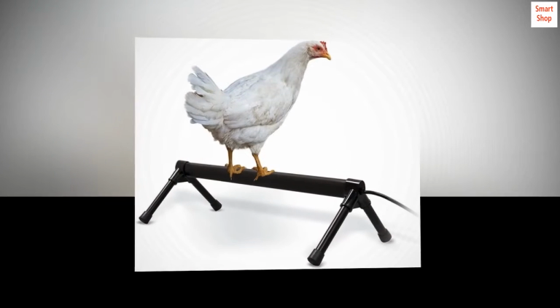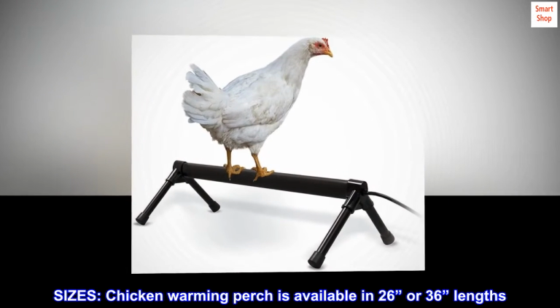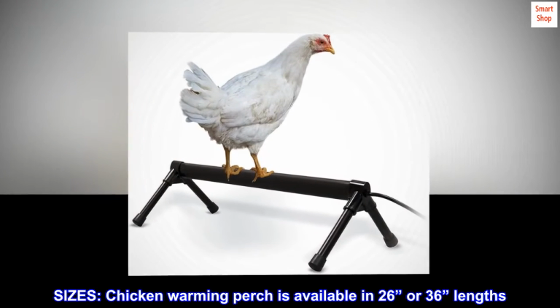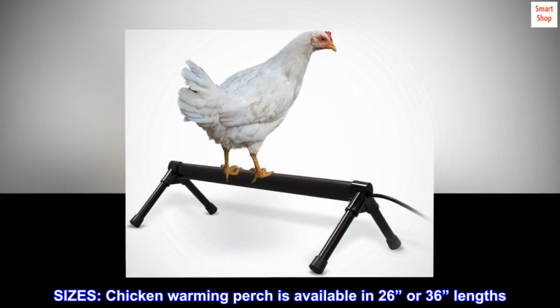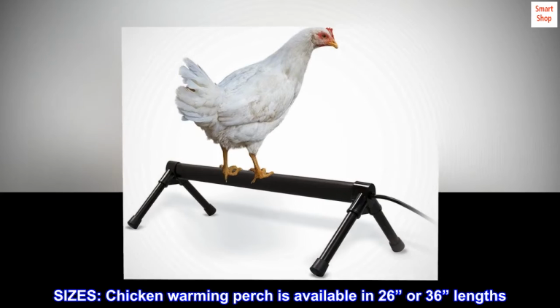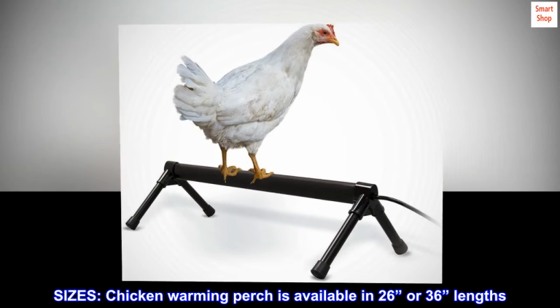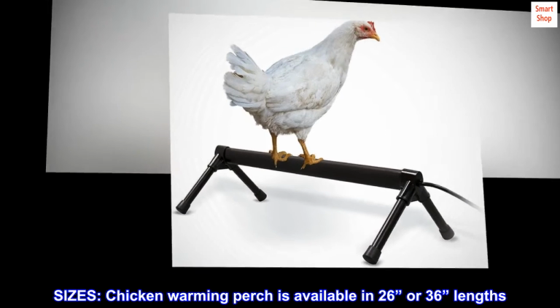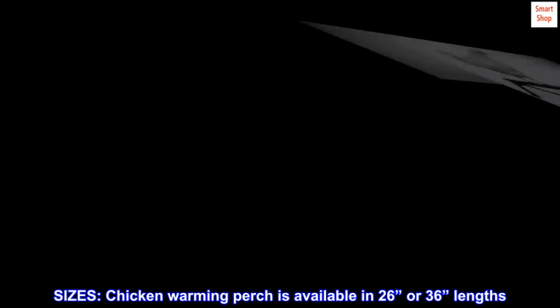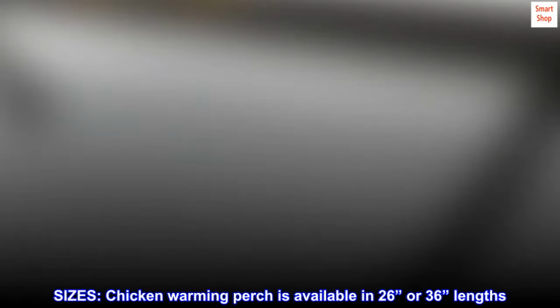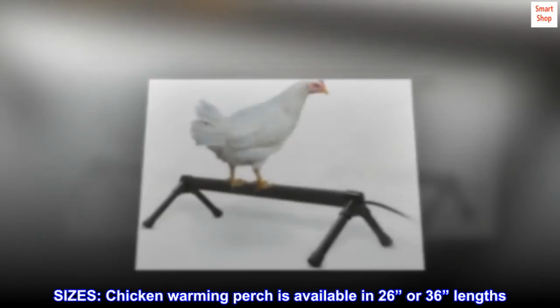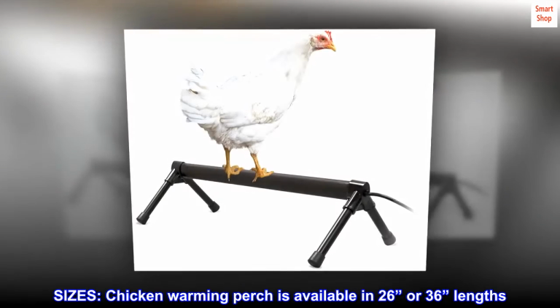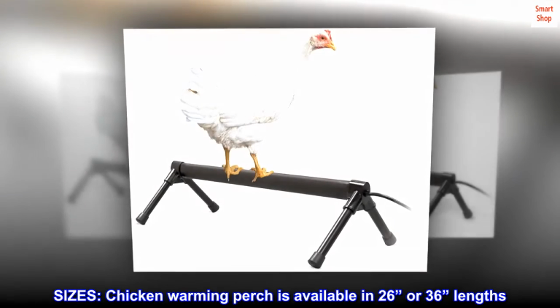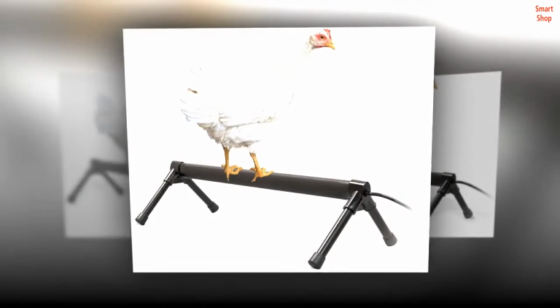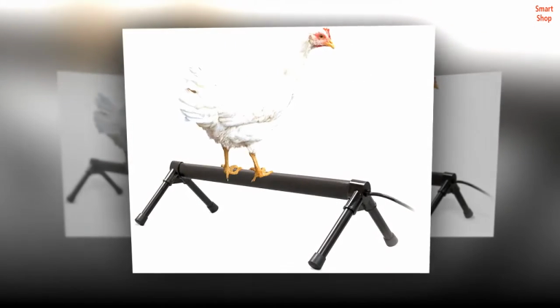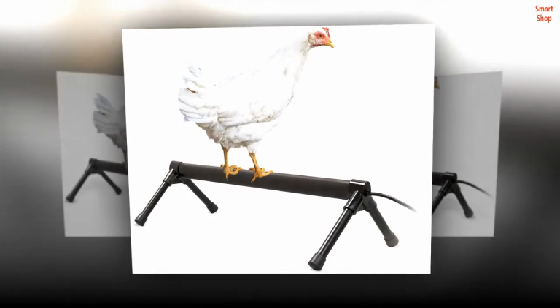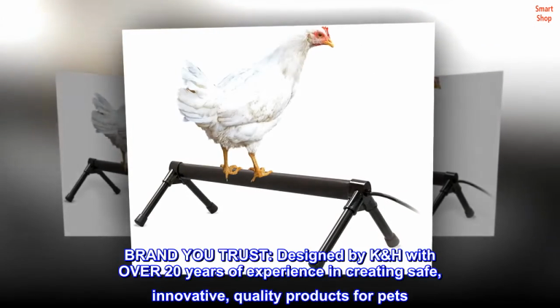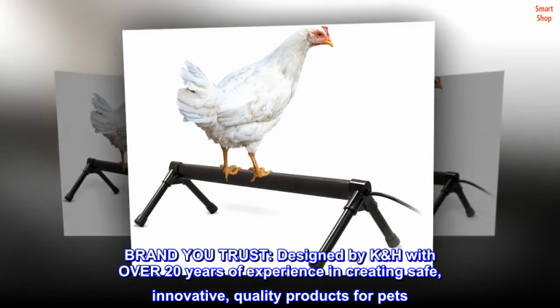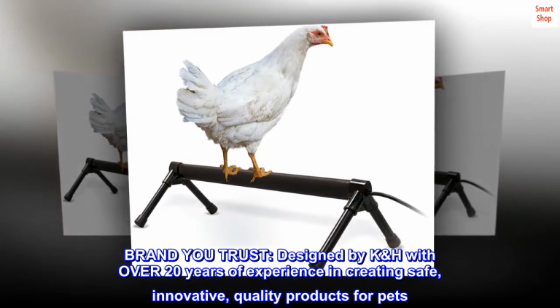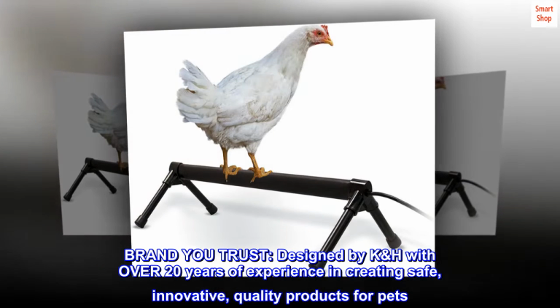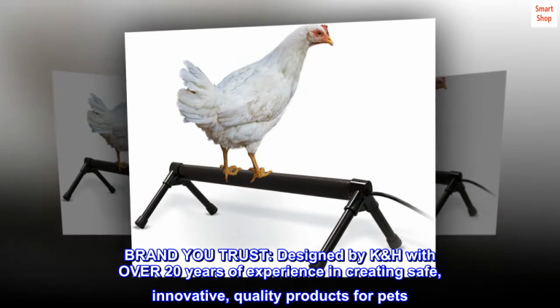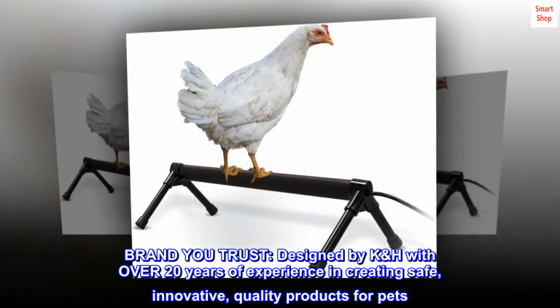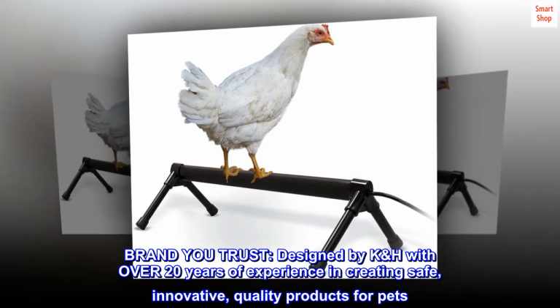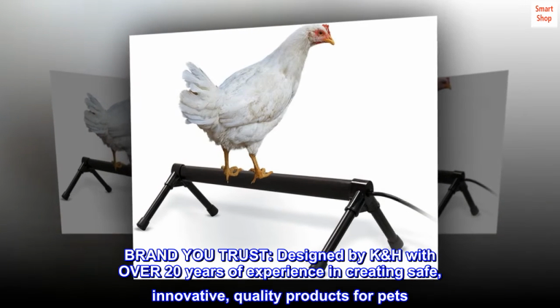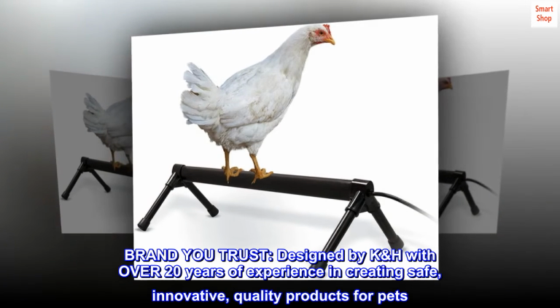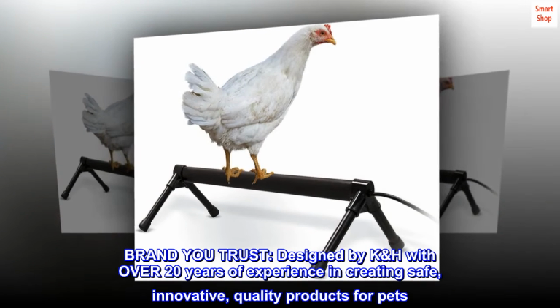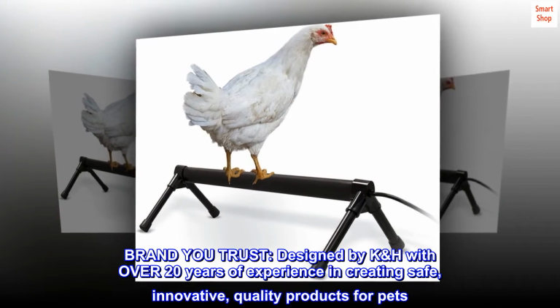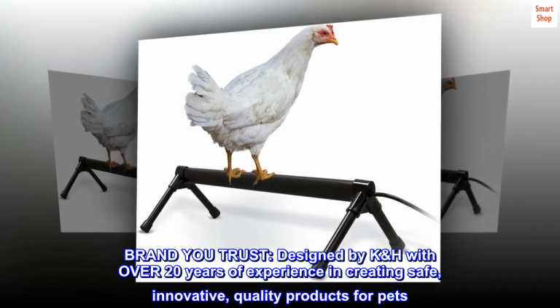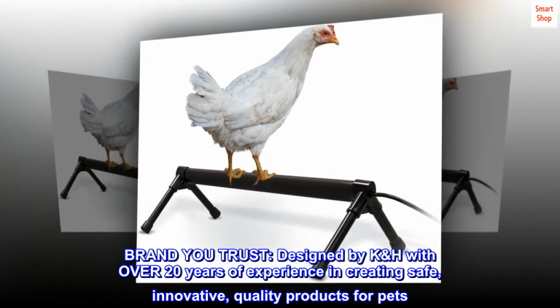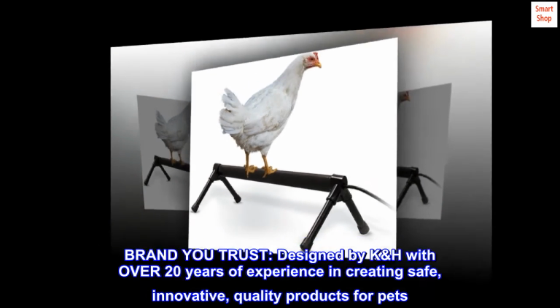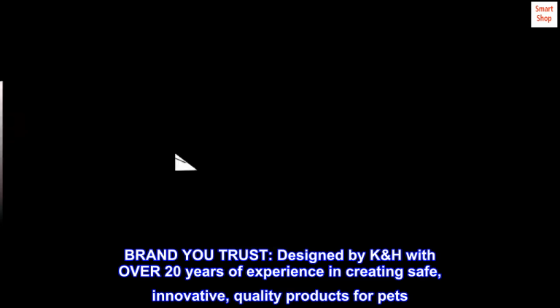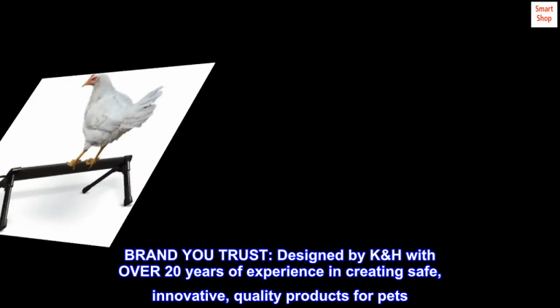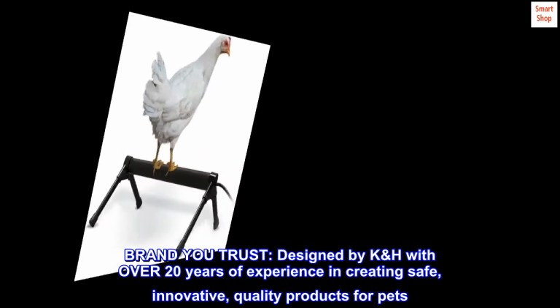Sizes: chicken warming perches available in 26 or 36 inch lengths. Brand you trust — designed by K&H with over 20 years of experience in creating safe, innovative, quality products for pets.